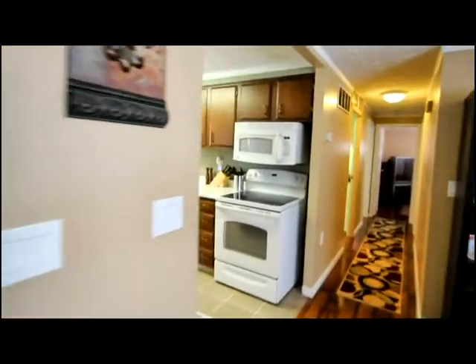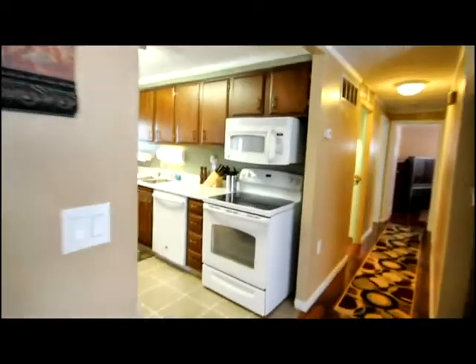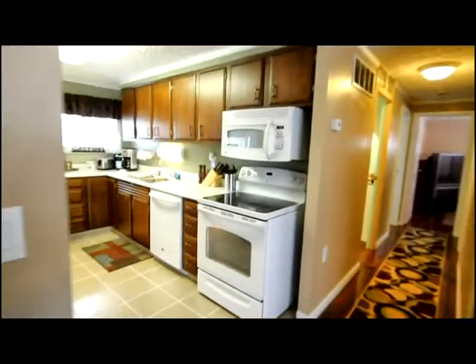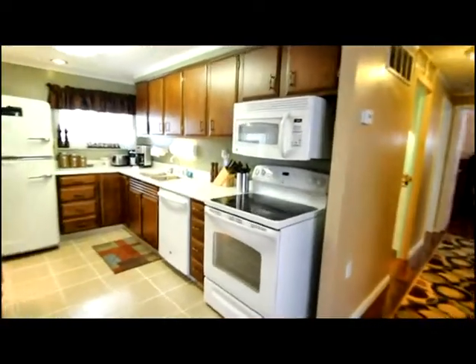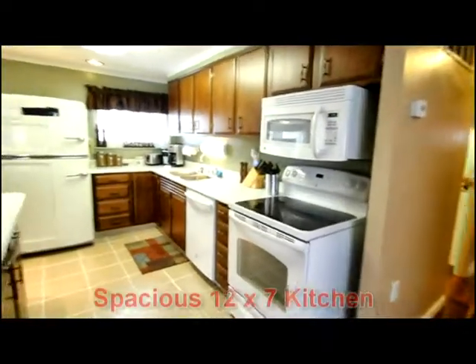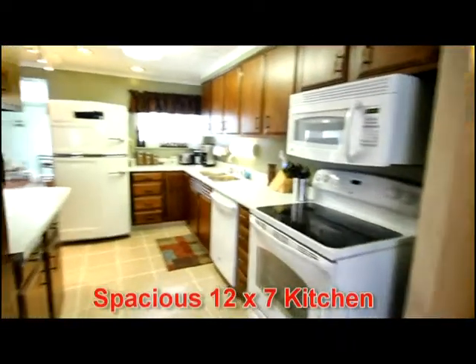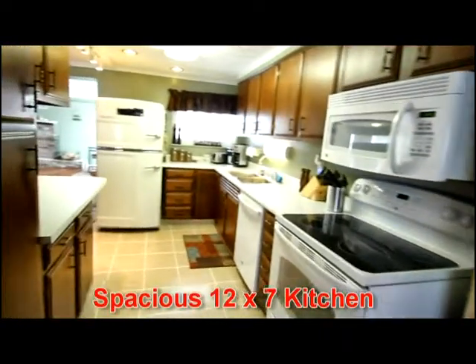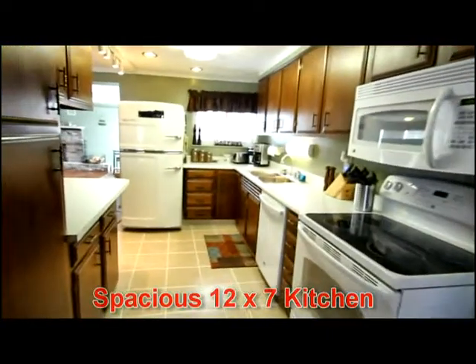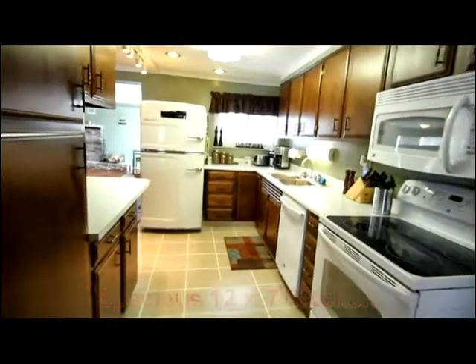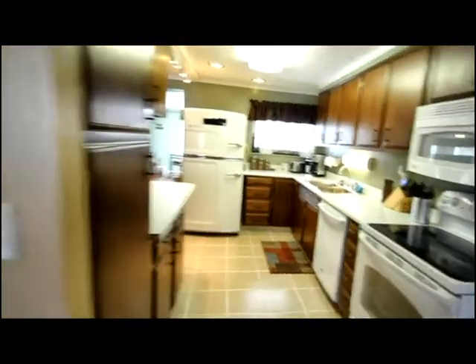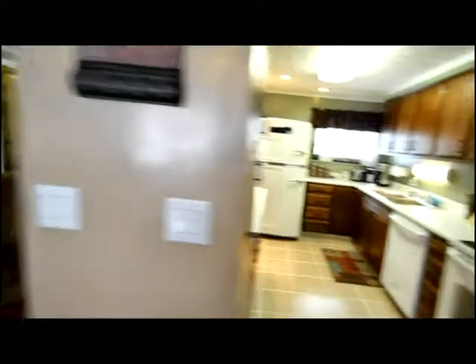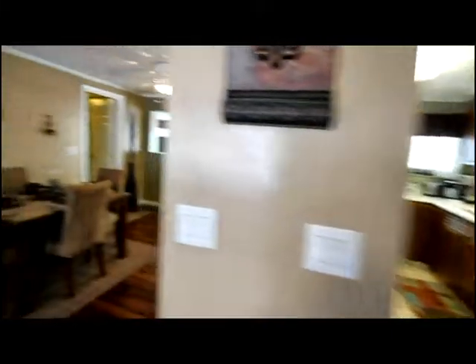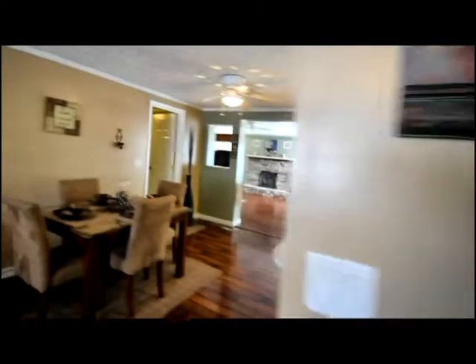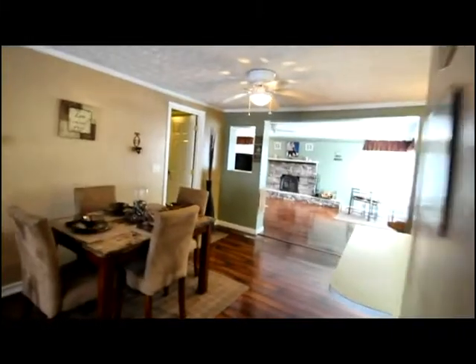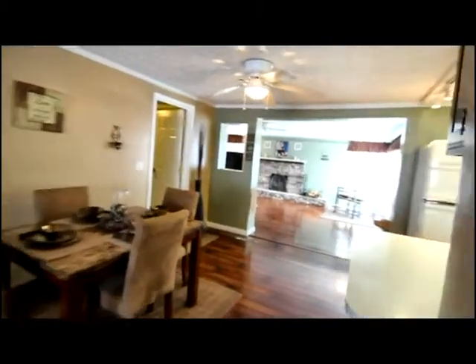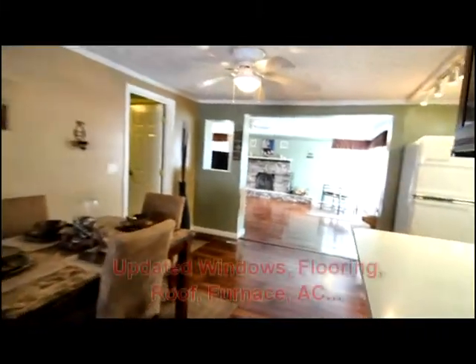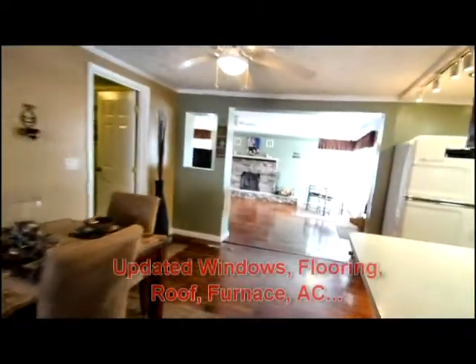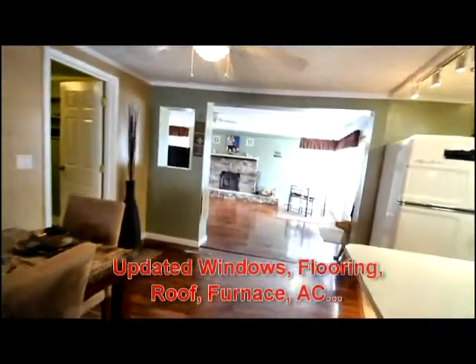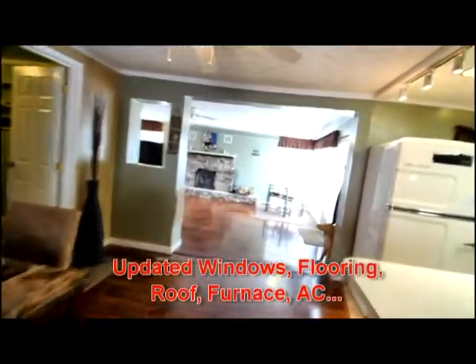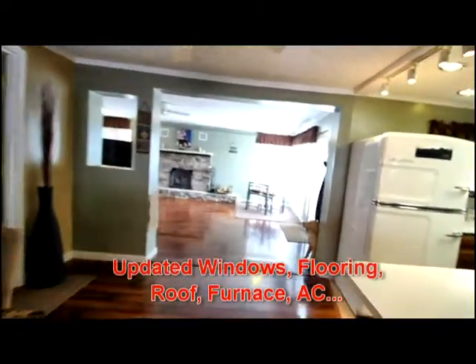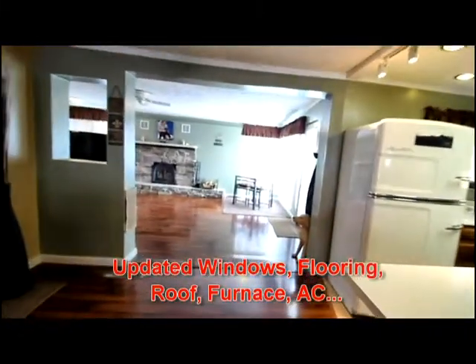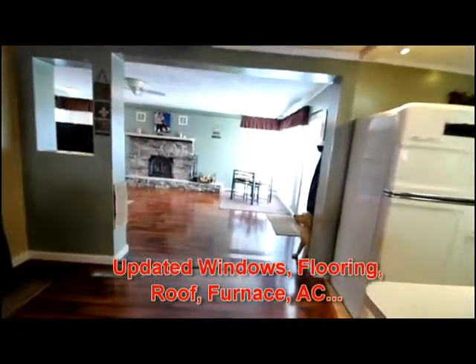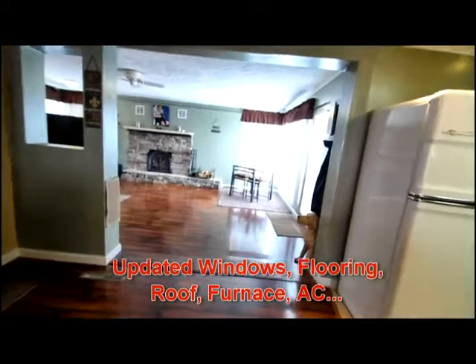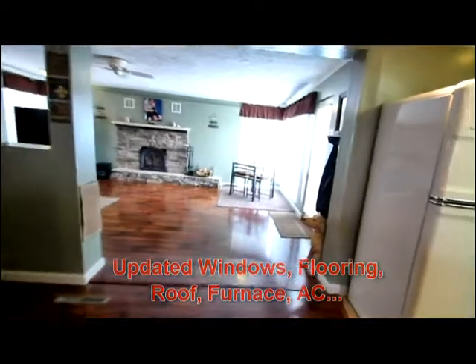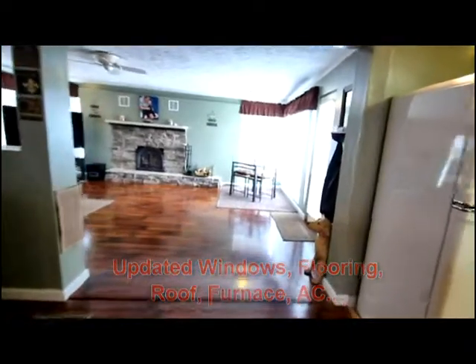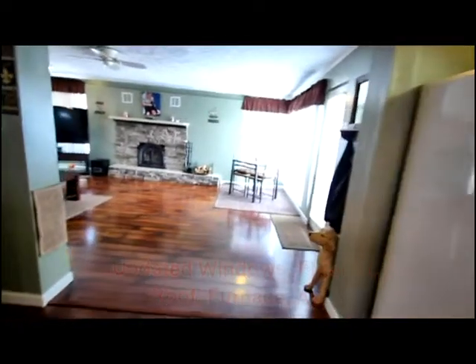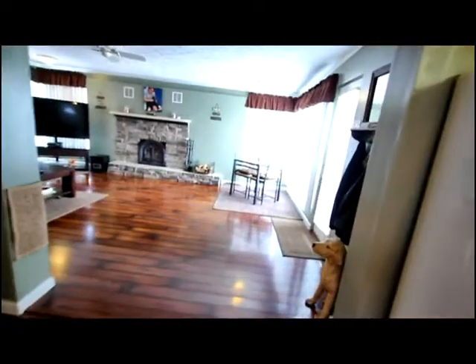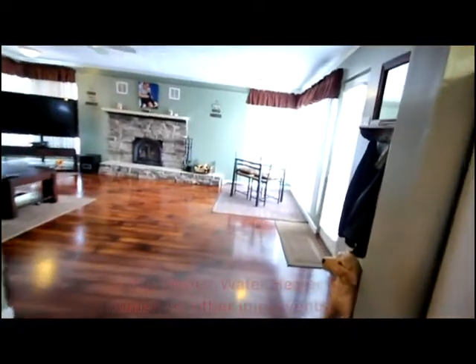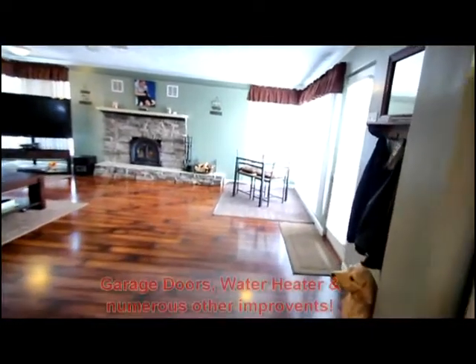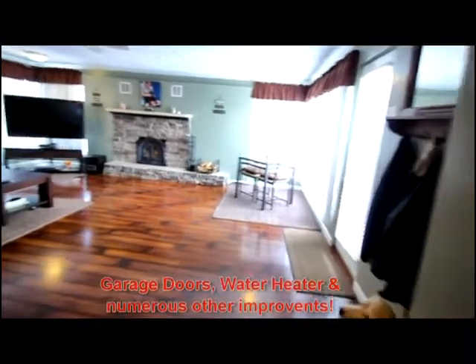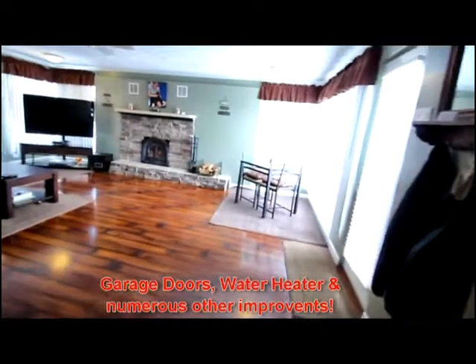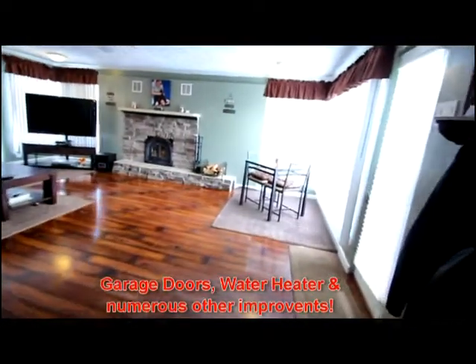The circular kitchen — and you'll appreciate the updated windows, updated floor, roof, furnace, central air, and more.